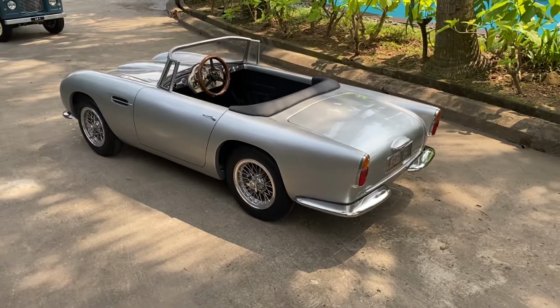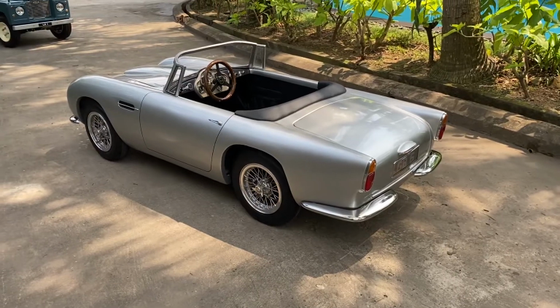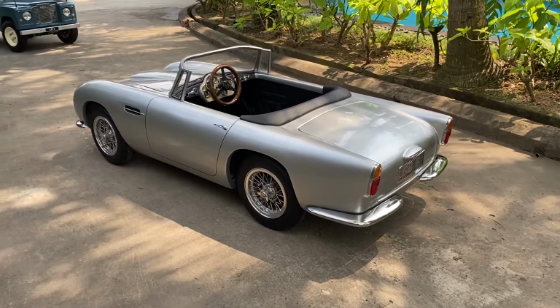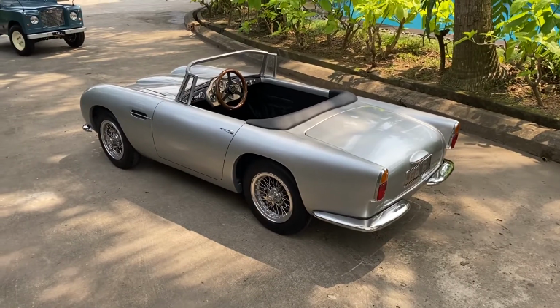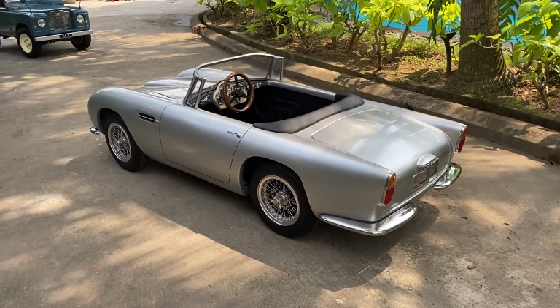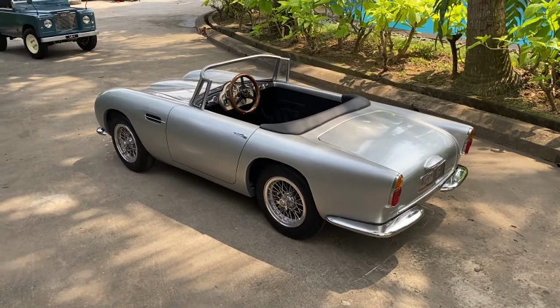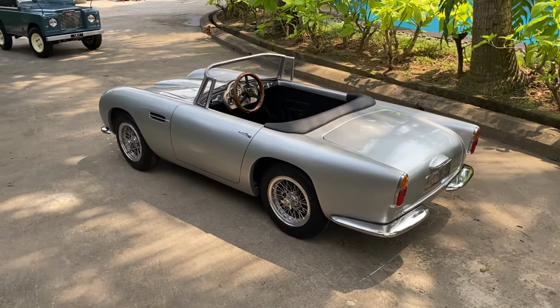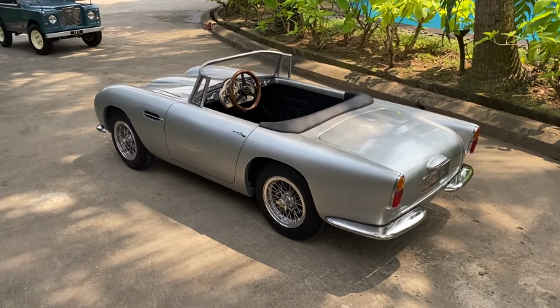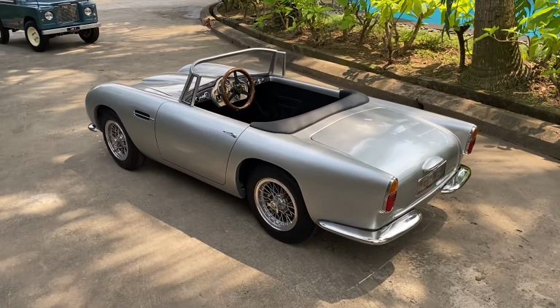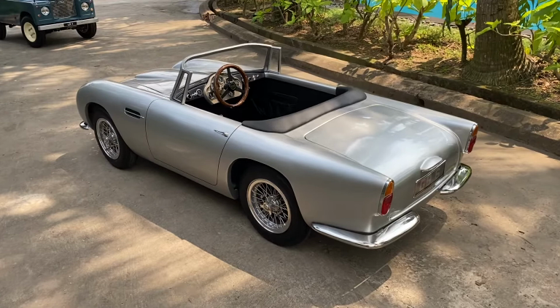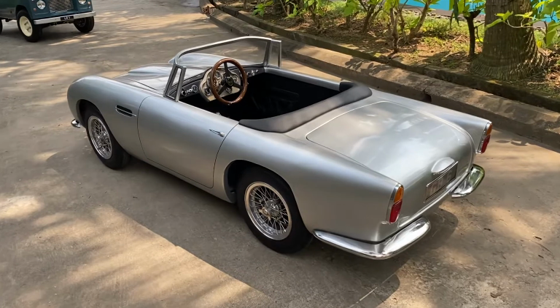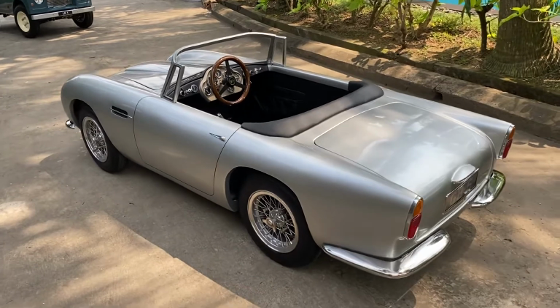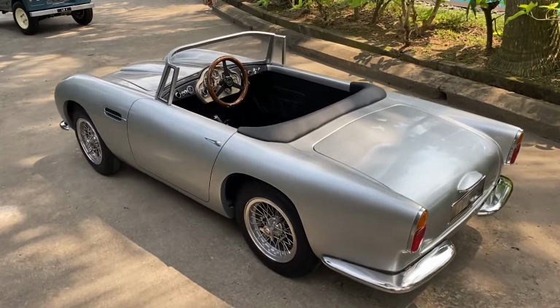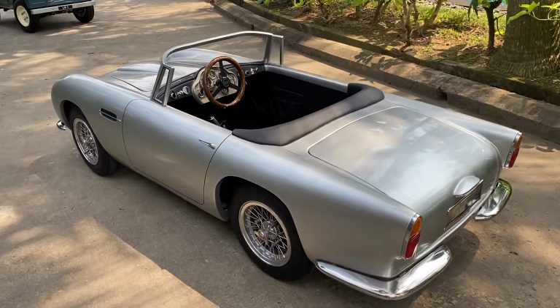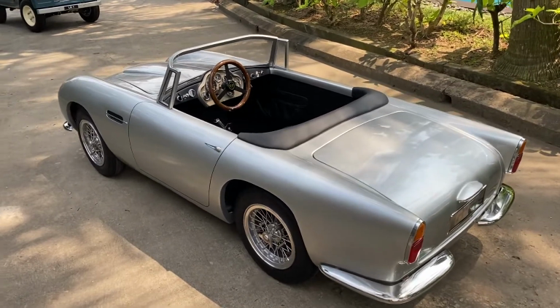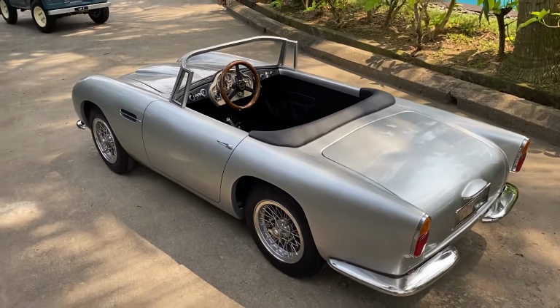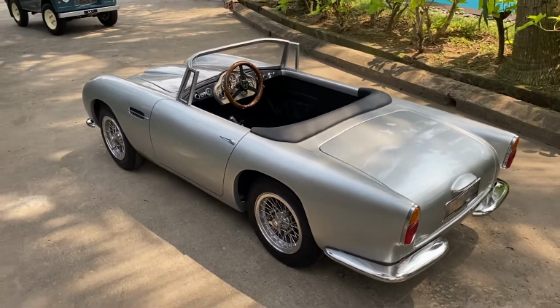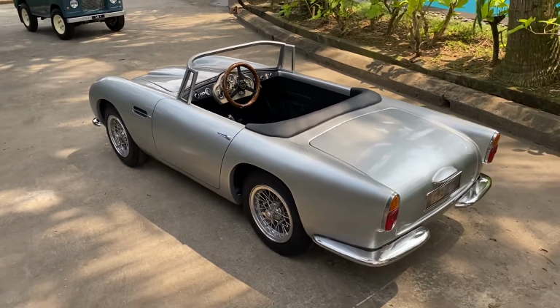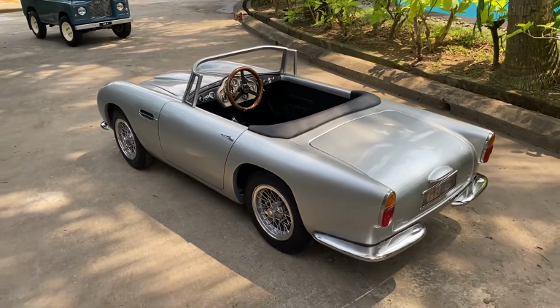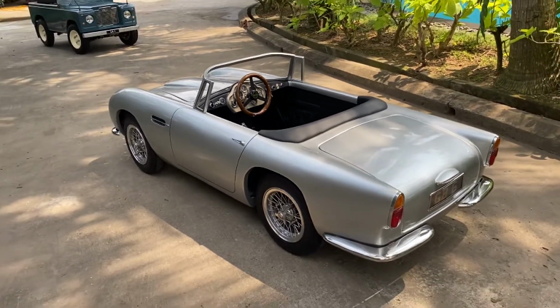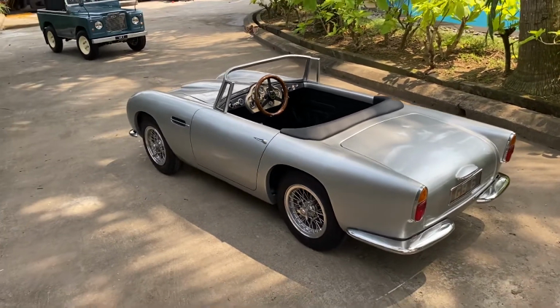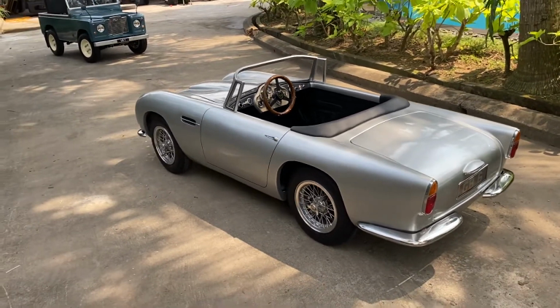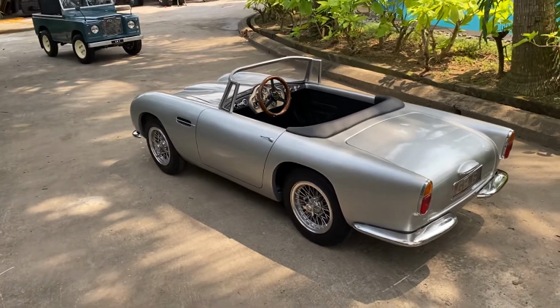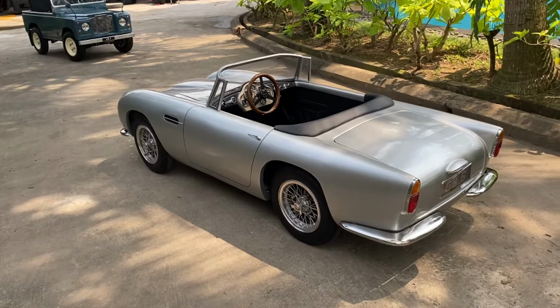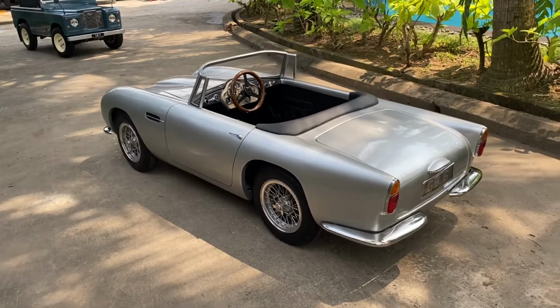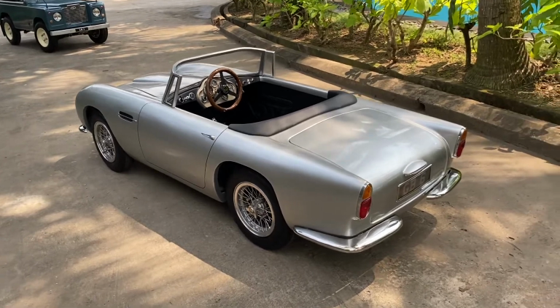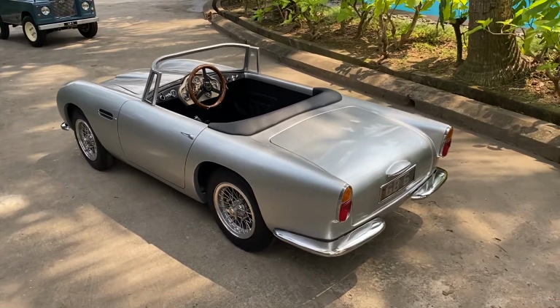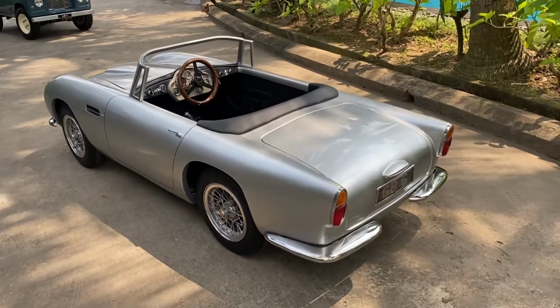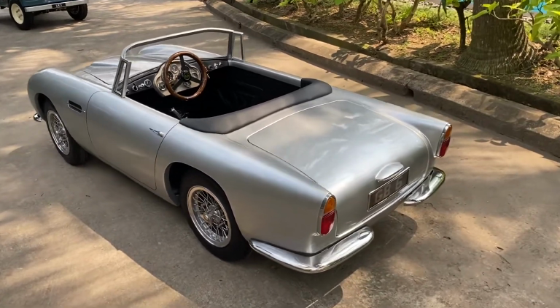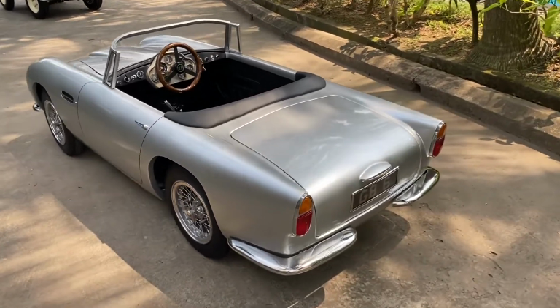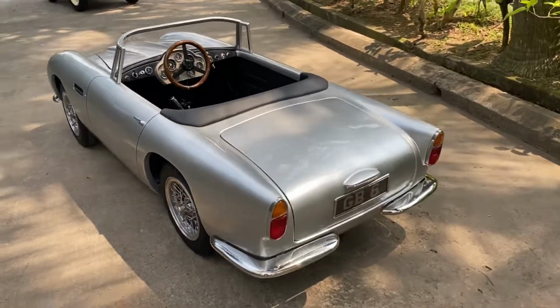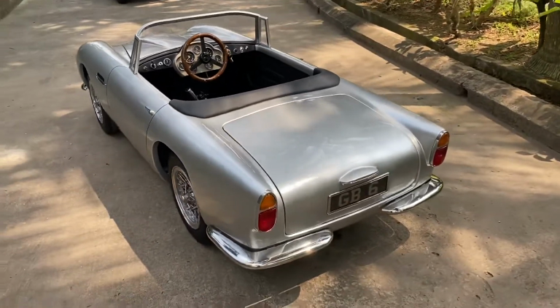Hi everyone. Quick video from Harrington, although a bit longer than the Instagram one-minute one thankfully, so I can show you around this car in a little bit more detail.